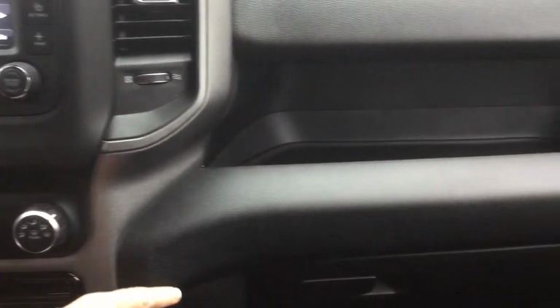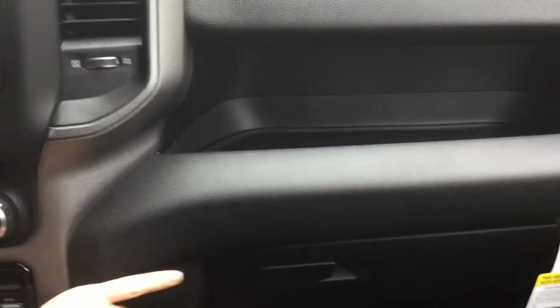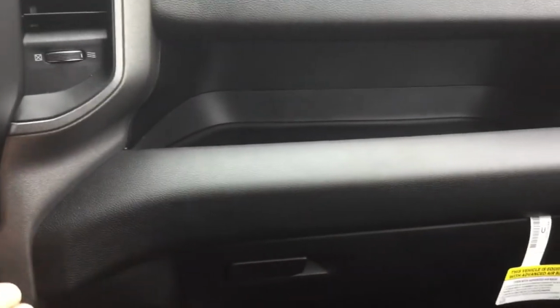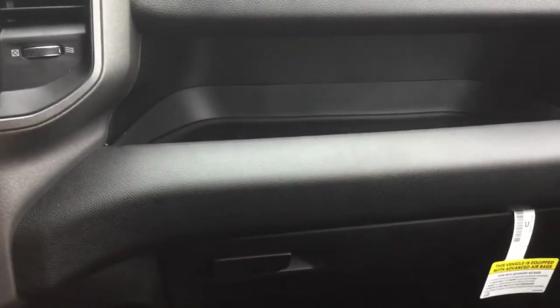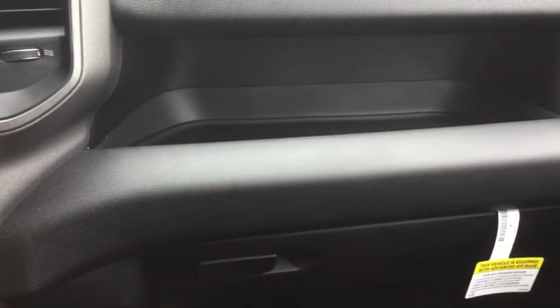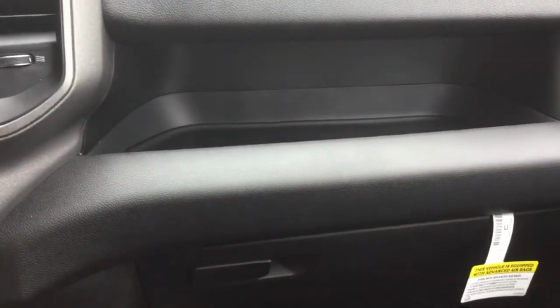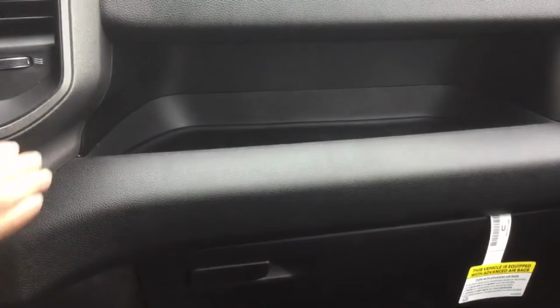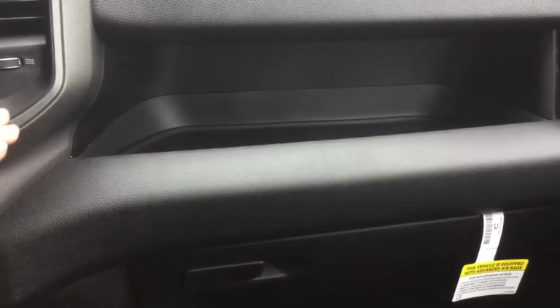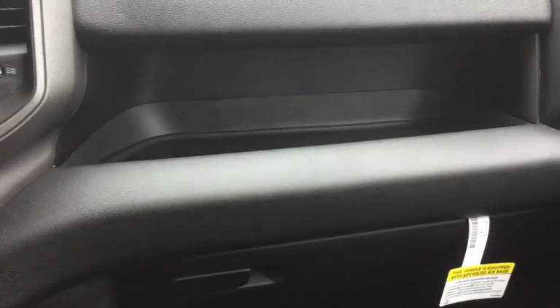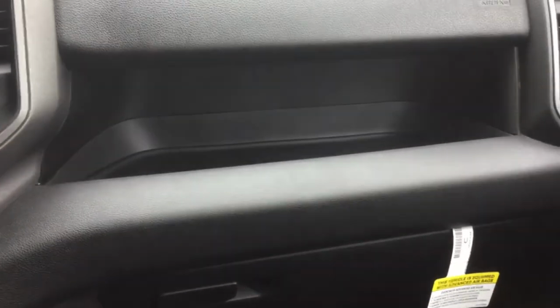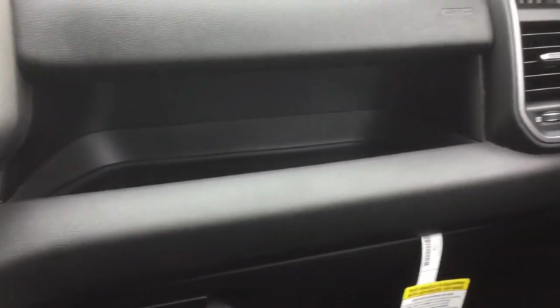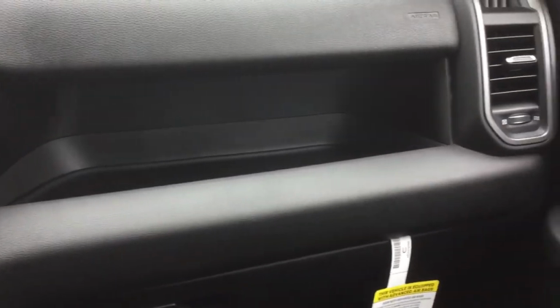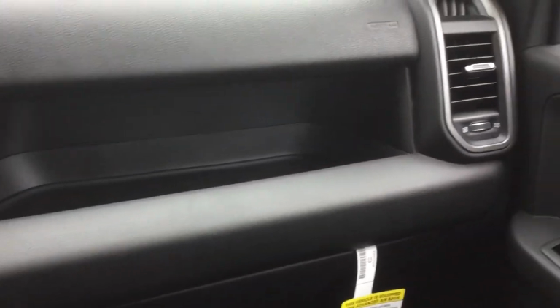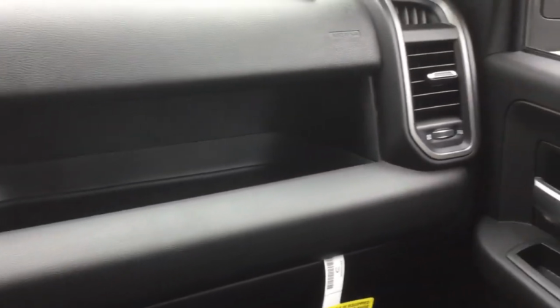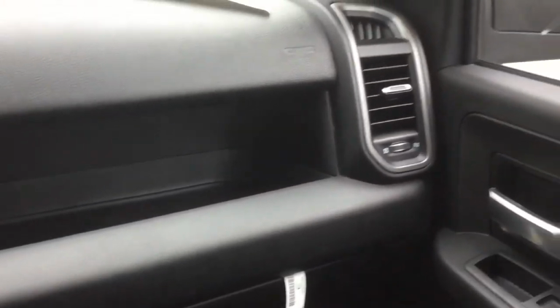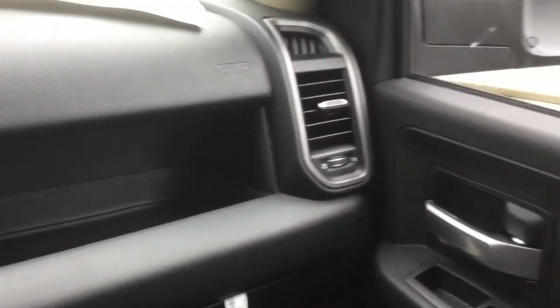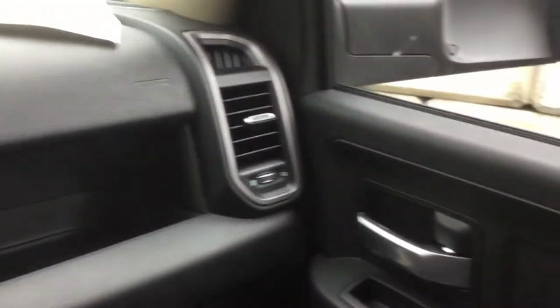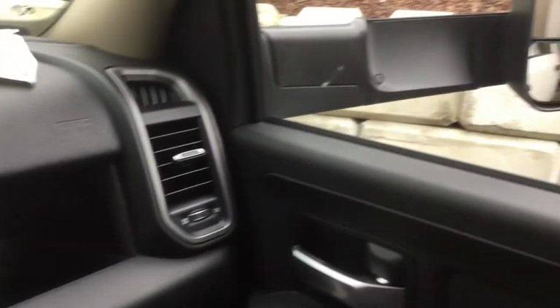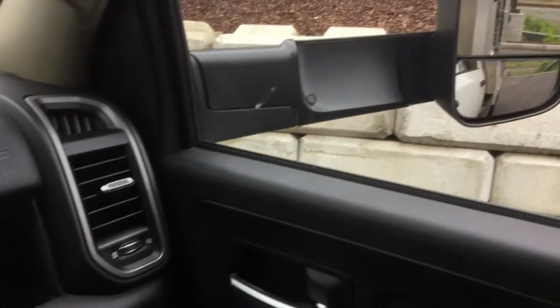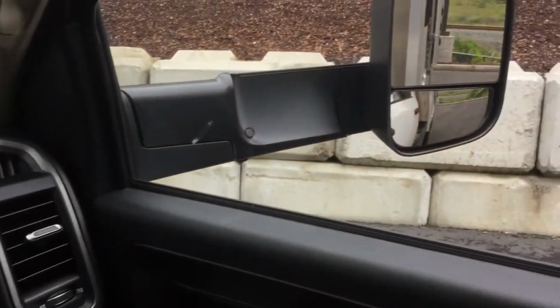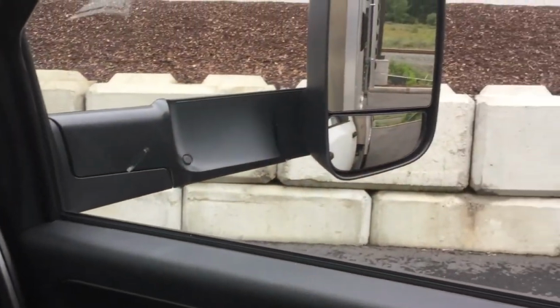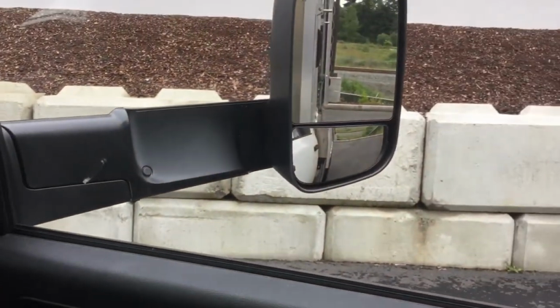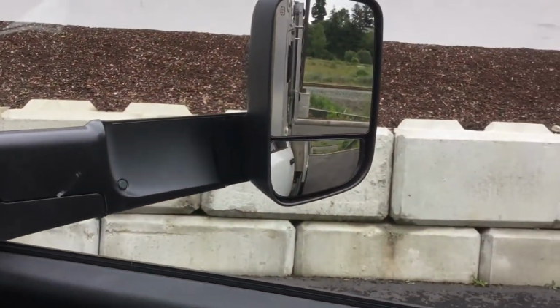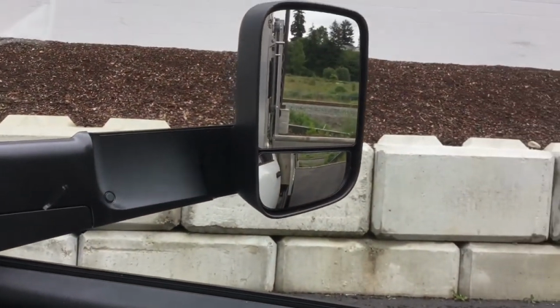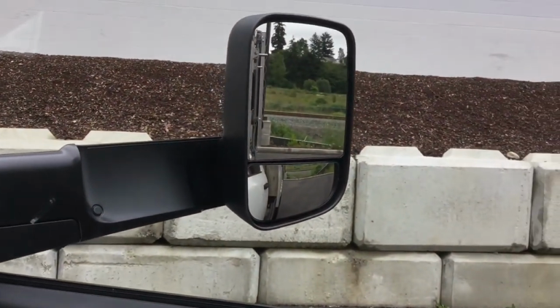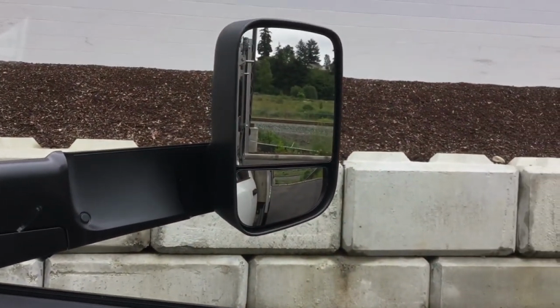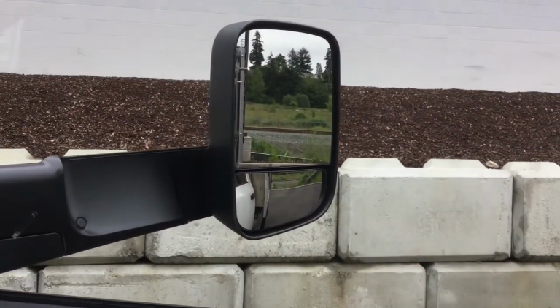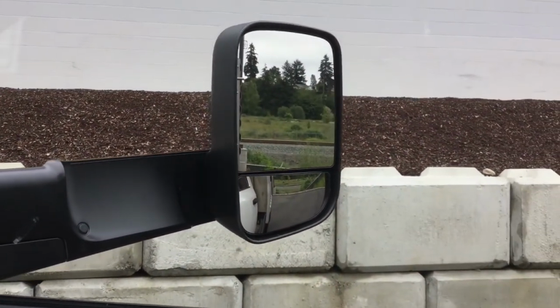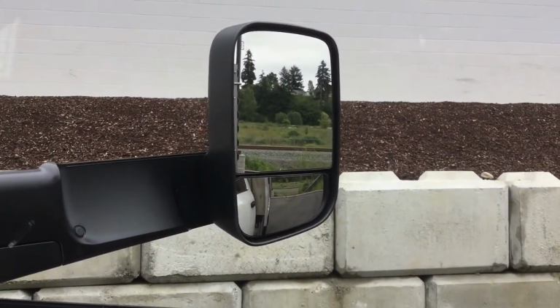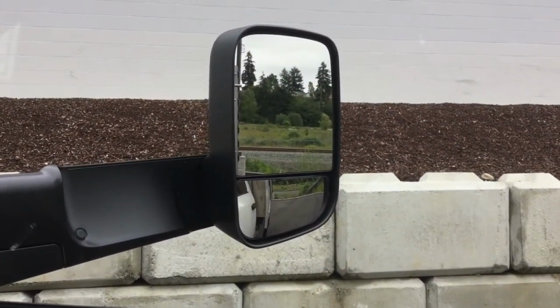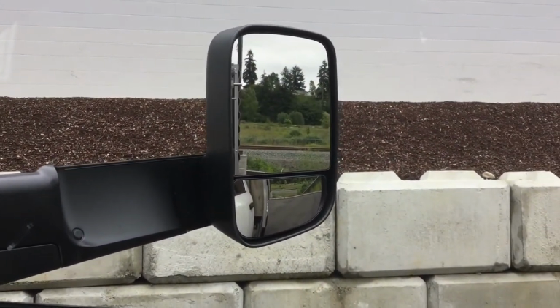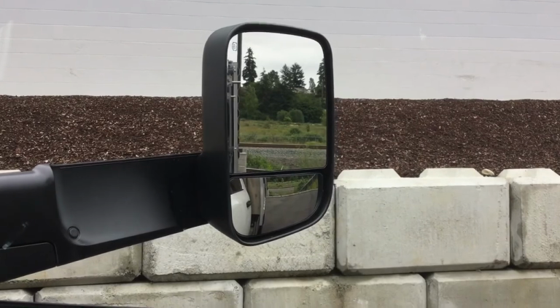You have your glove box as well as a storage shelf right over it, and we have your power heated towing mirrors which are manual fold-away so you get great visibility.